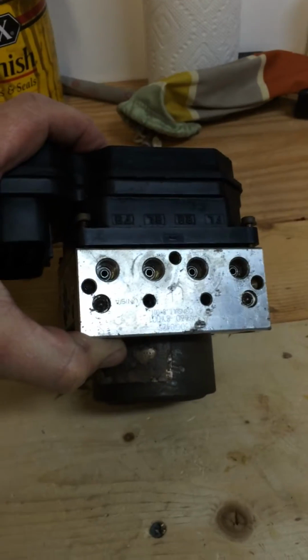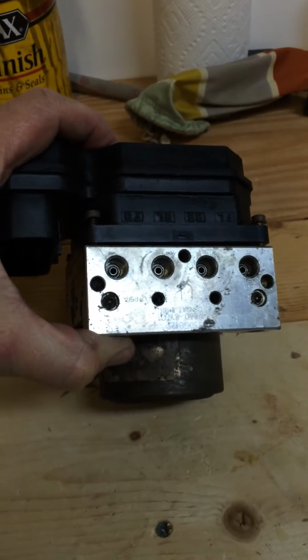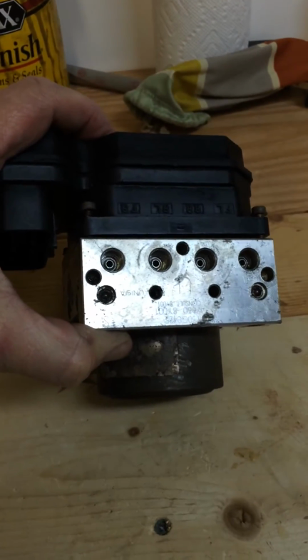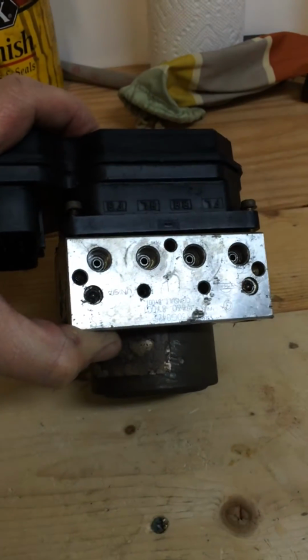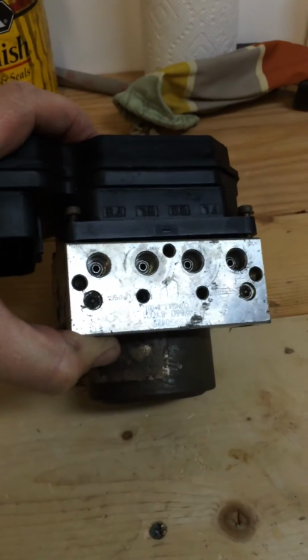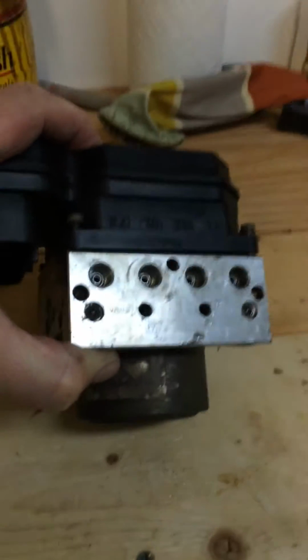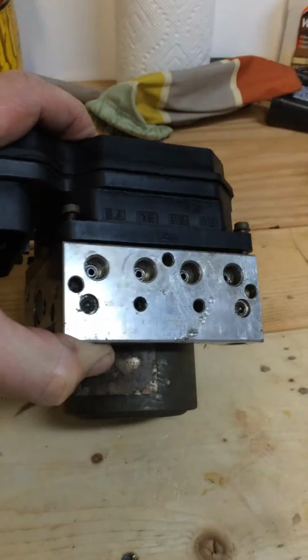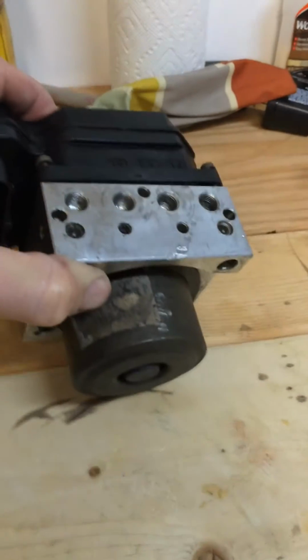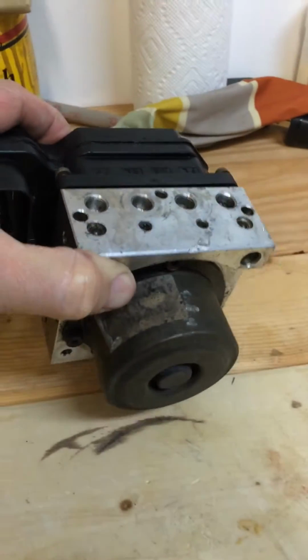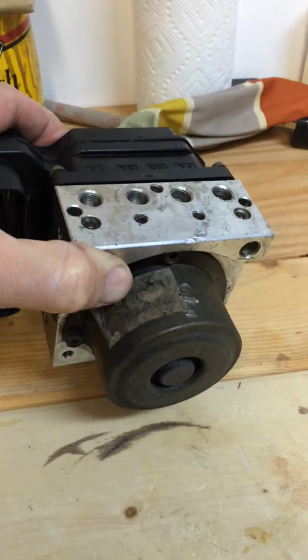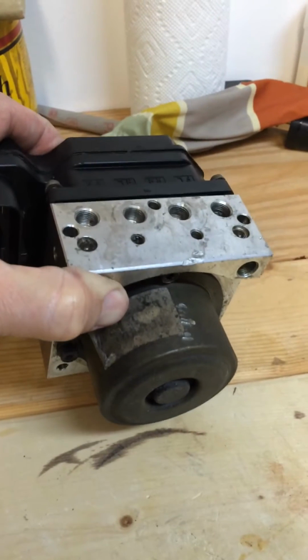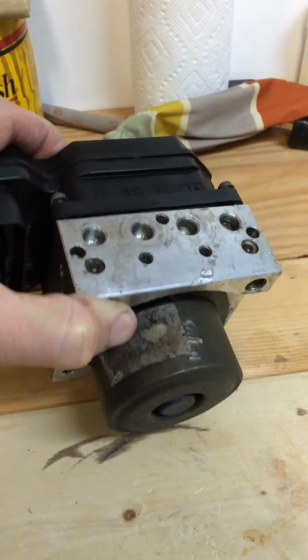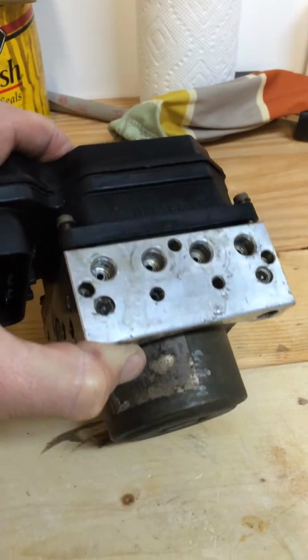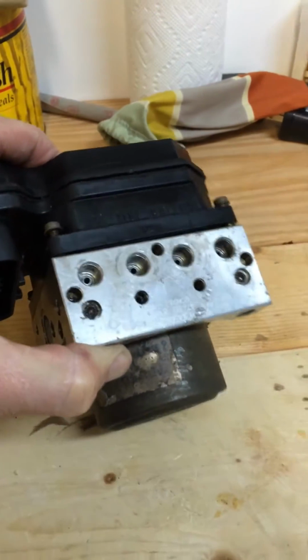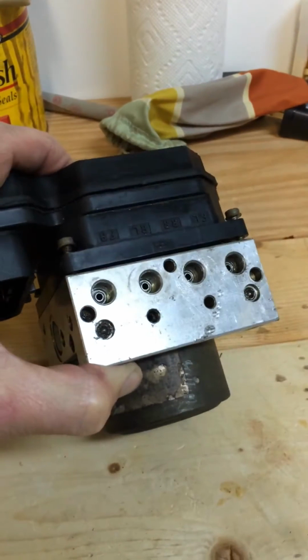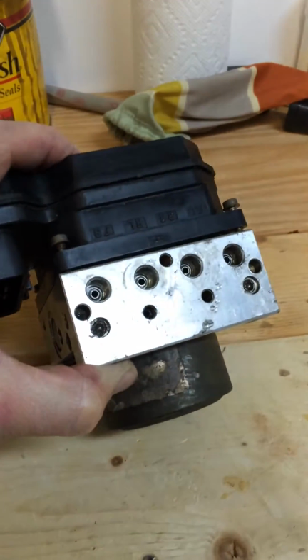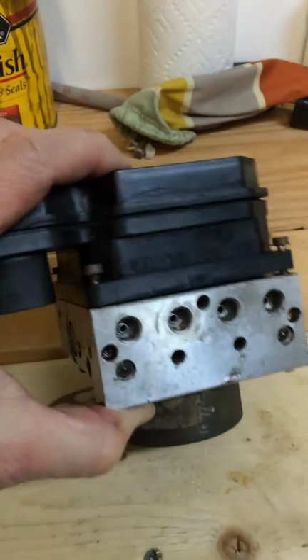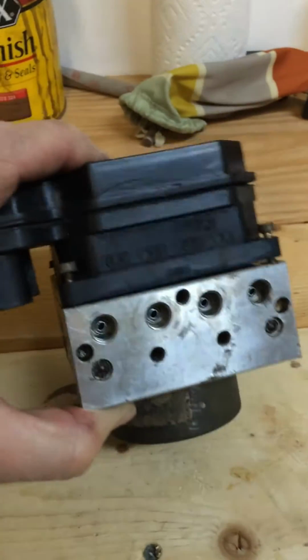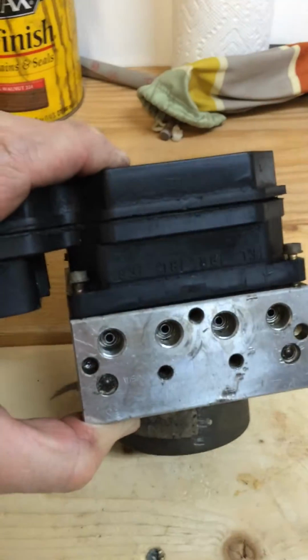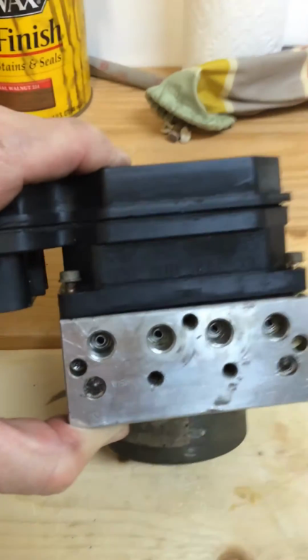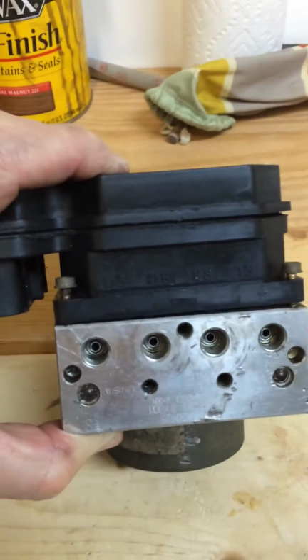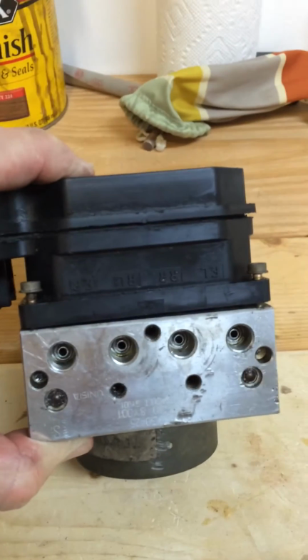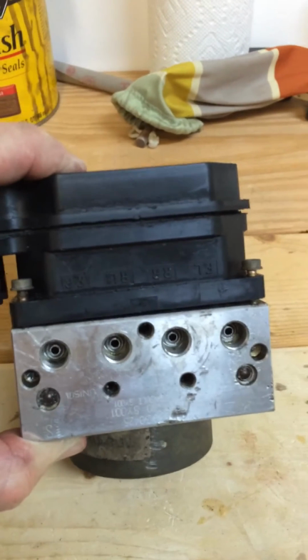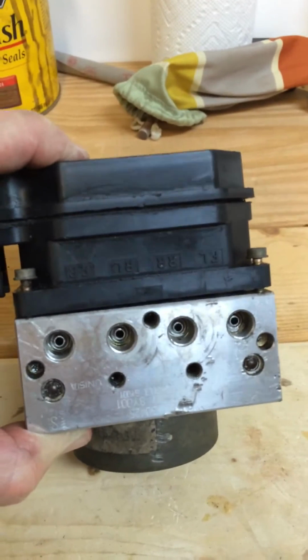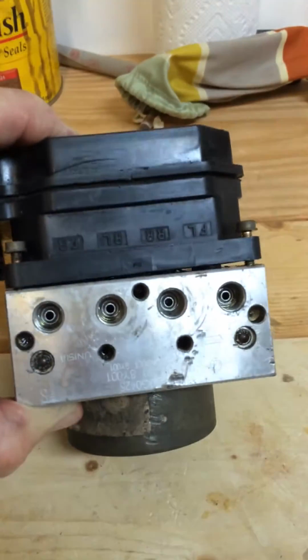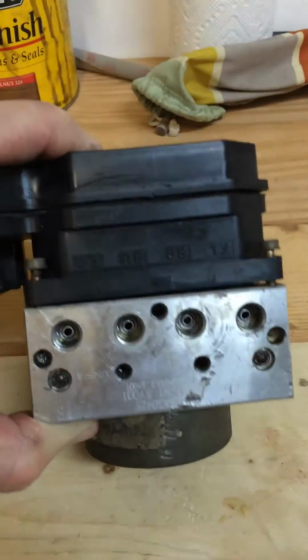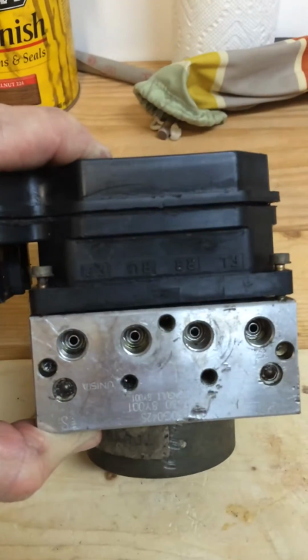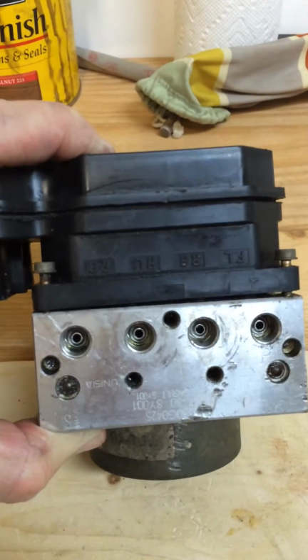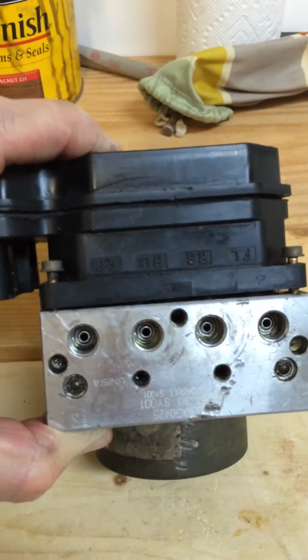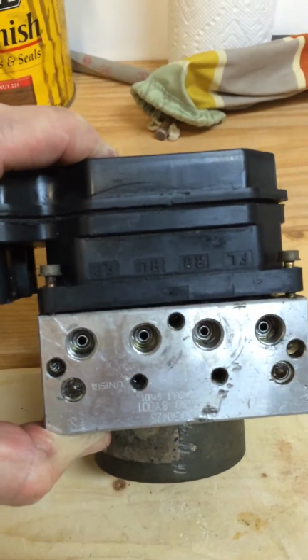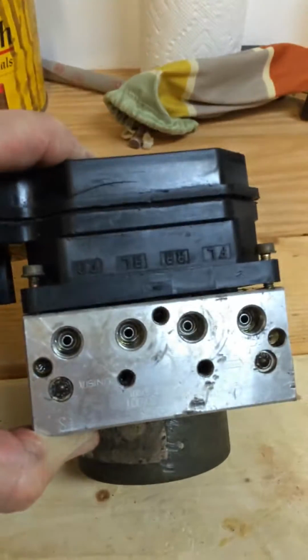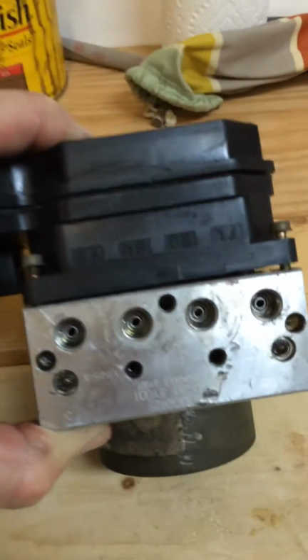Ok, YouTubers. I got out the actuator, analog brake system, actuator and electronic control module for my 2005 Nissan Maxima SE.